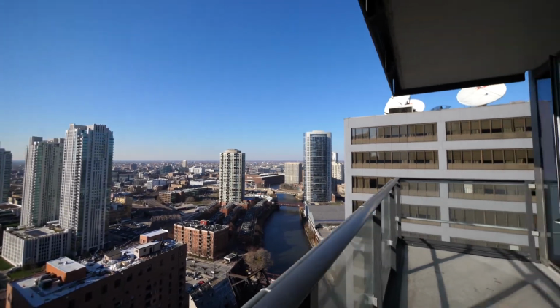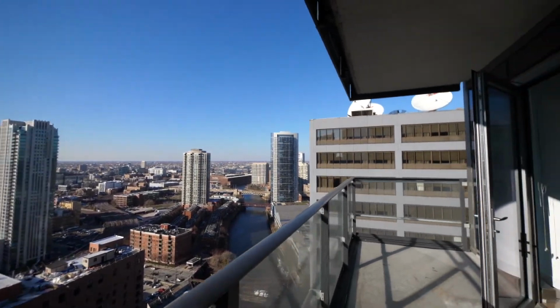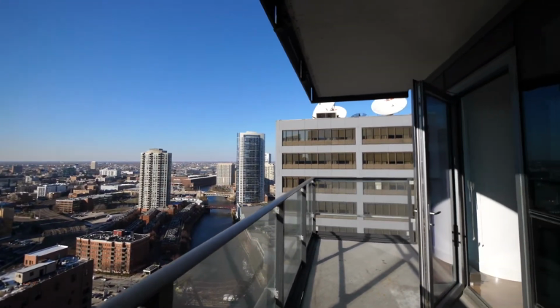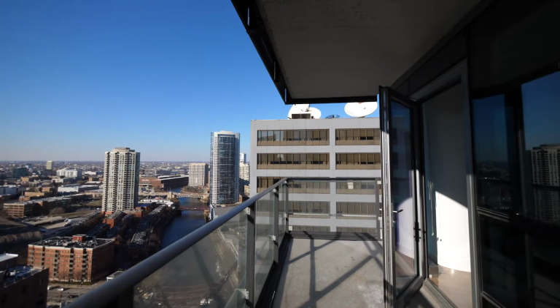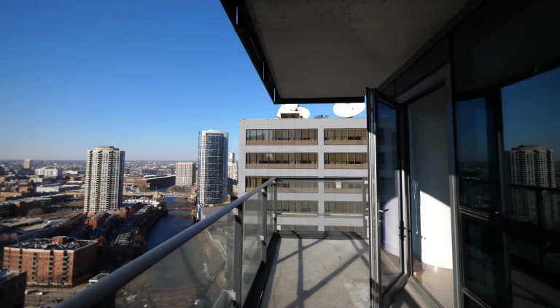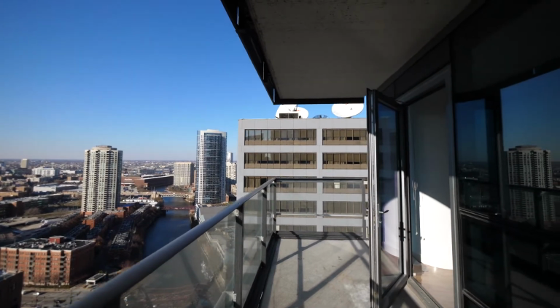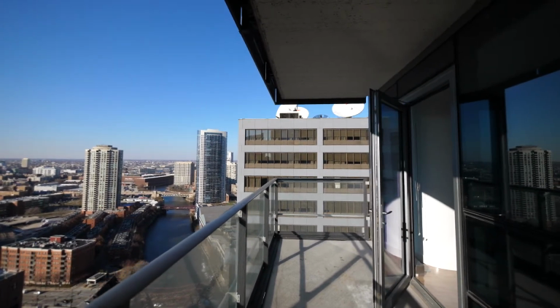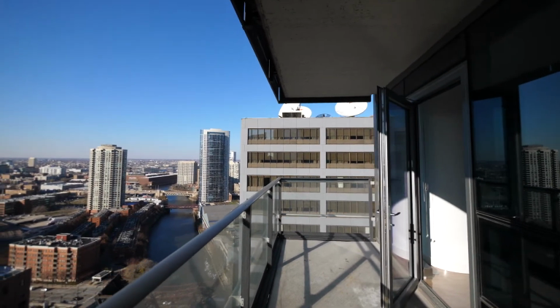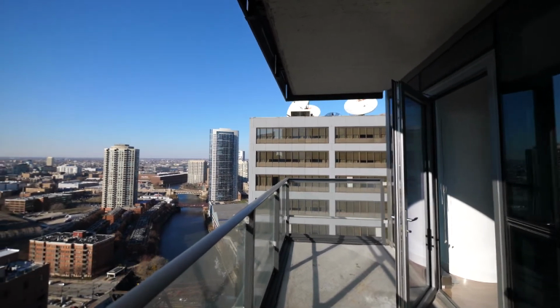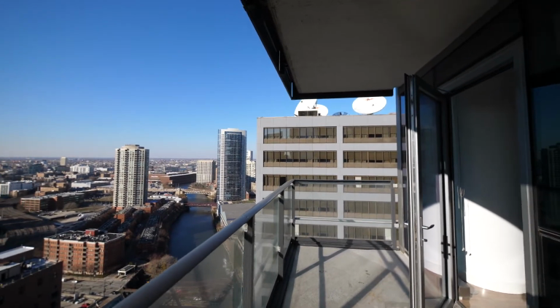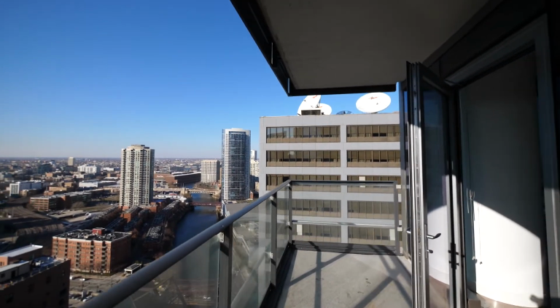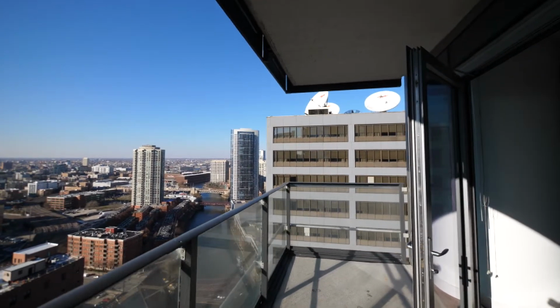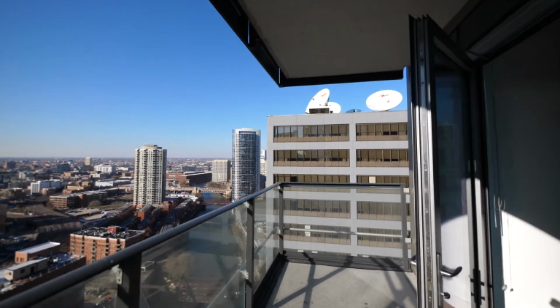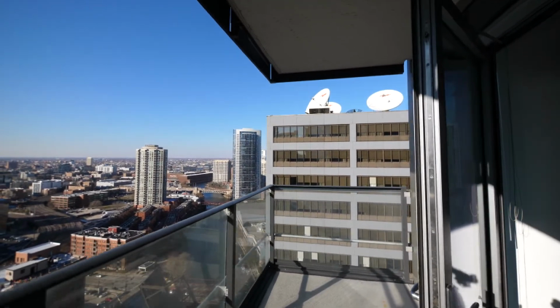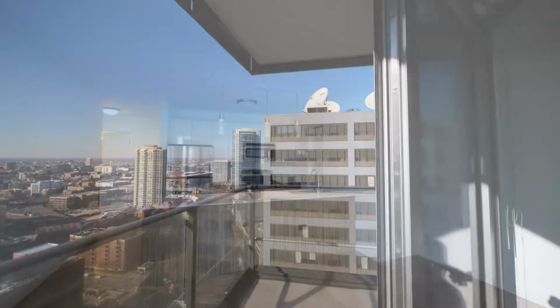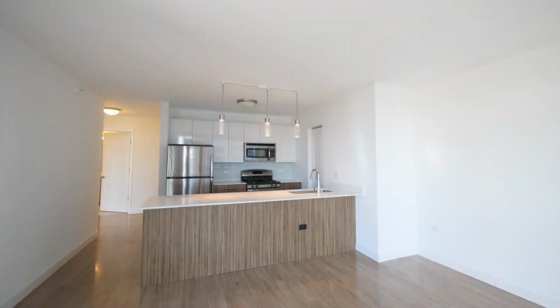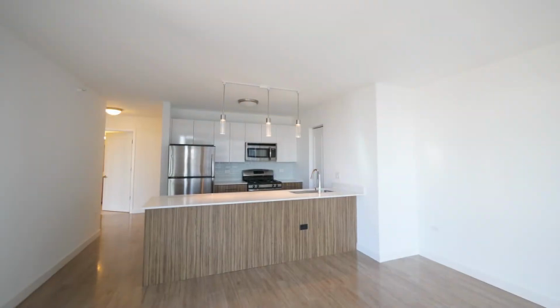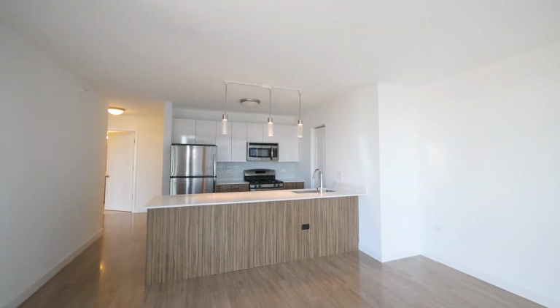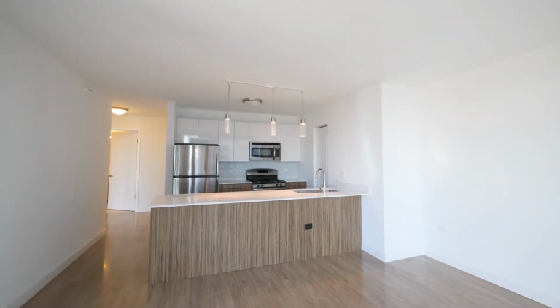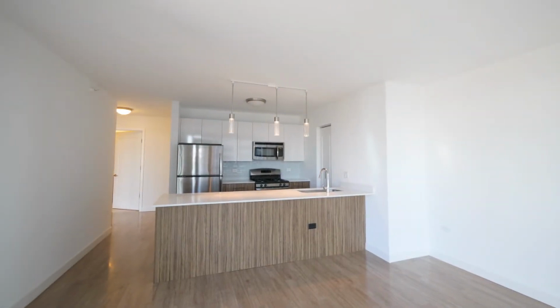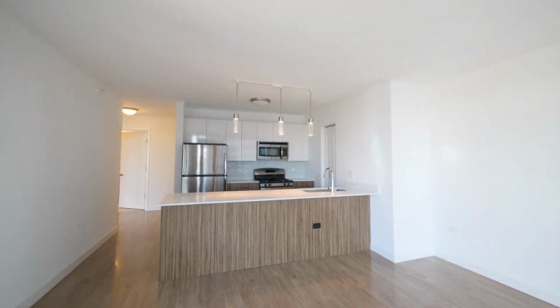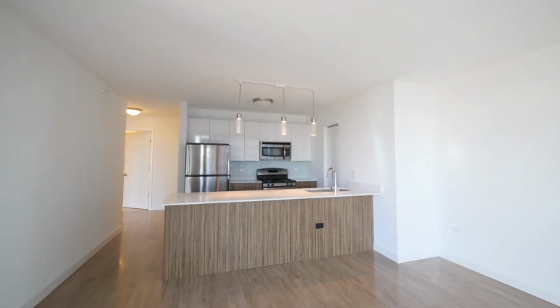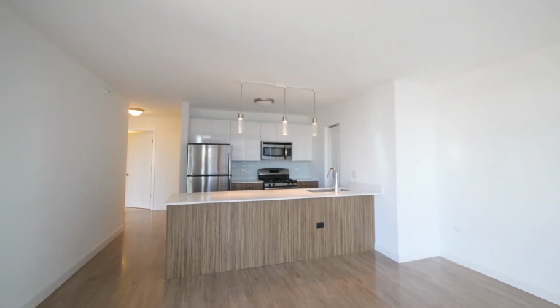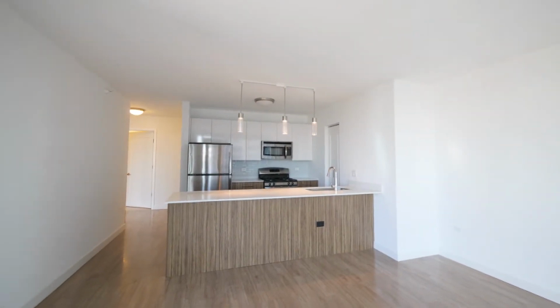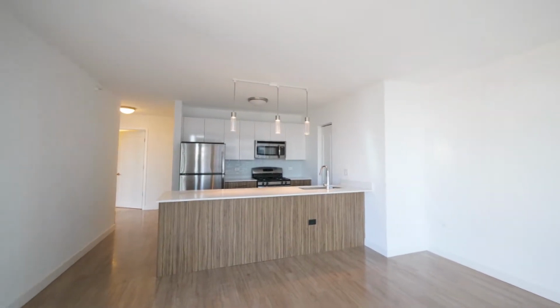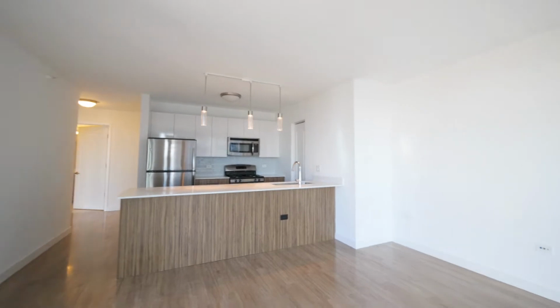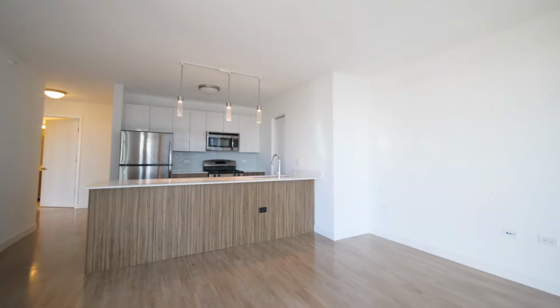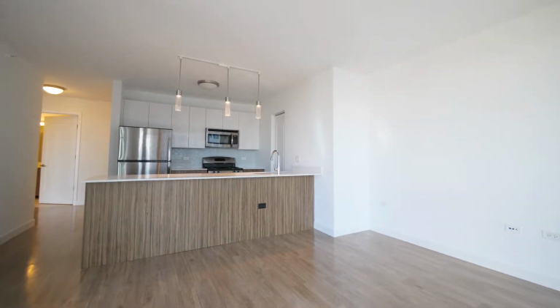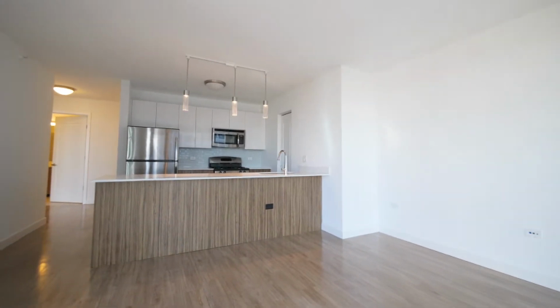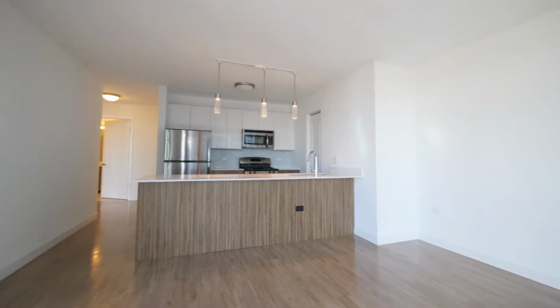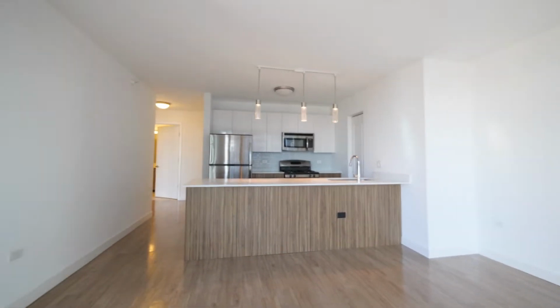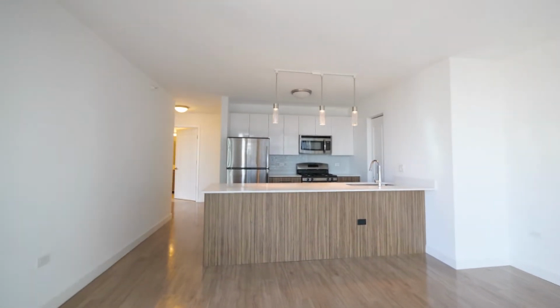A large balcony at unit 3010 and I'm headed inside for a walk around. A very appealing living dining area, a sleek kitchen. There's a breakfast bar up on the peninsula that looks like it can easily seat four.